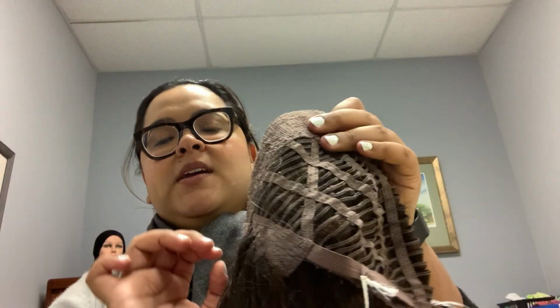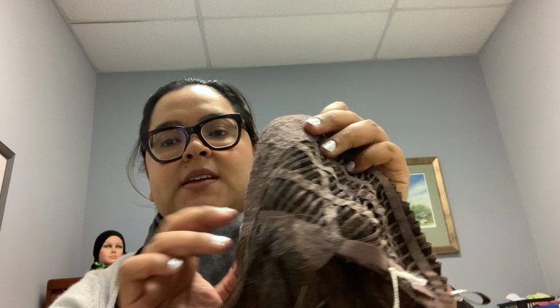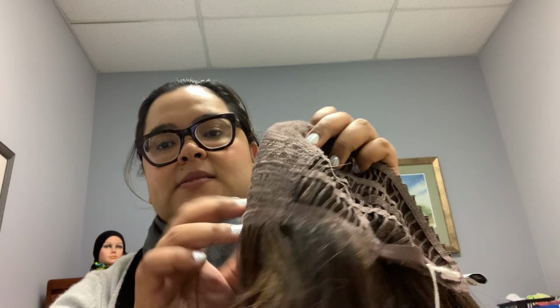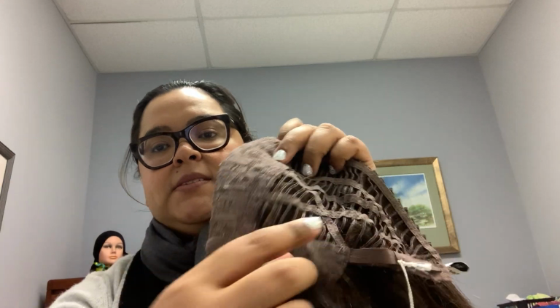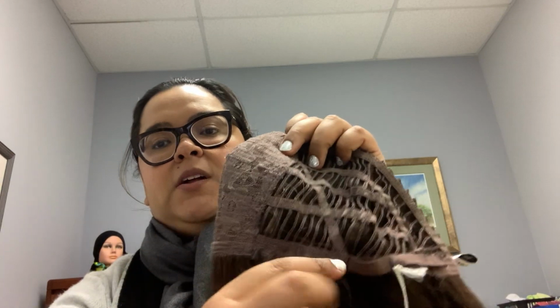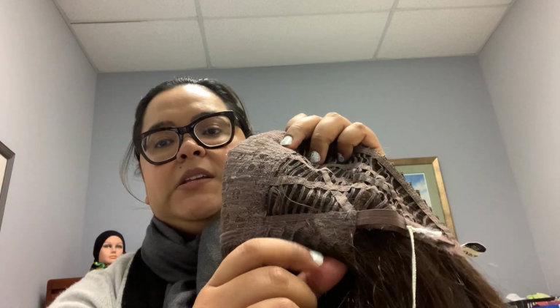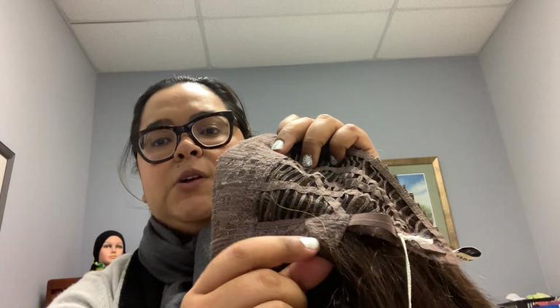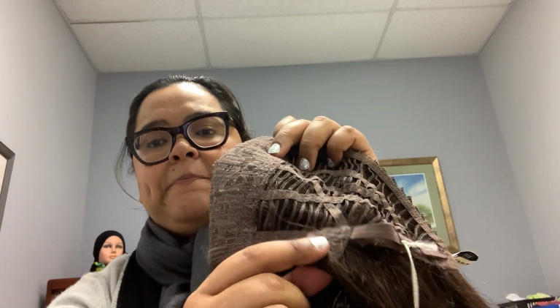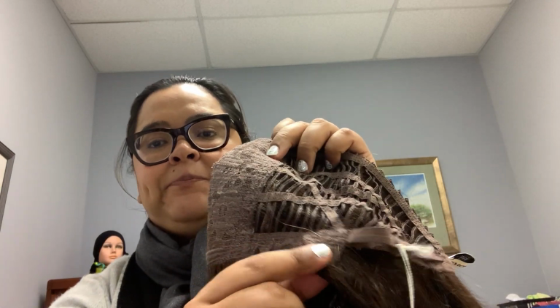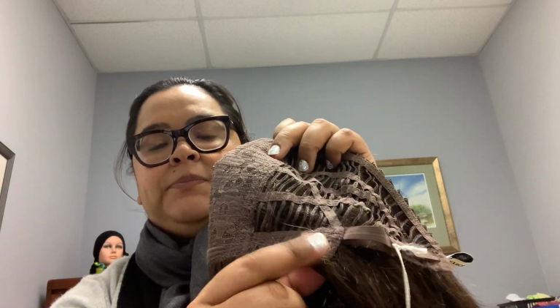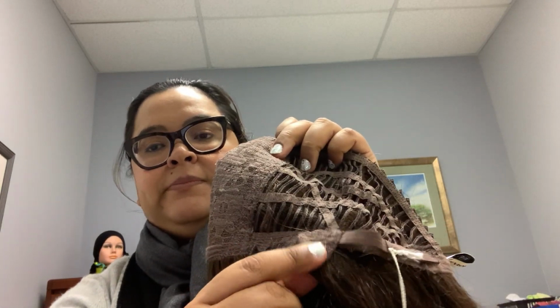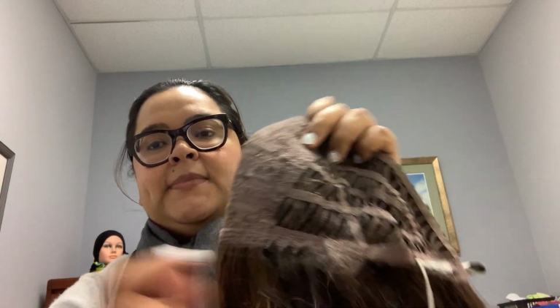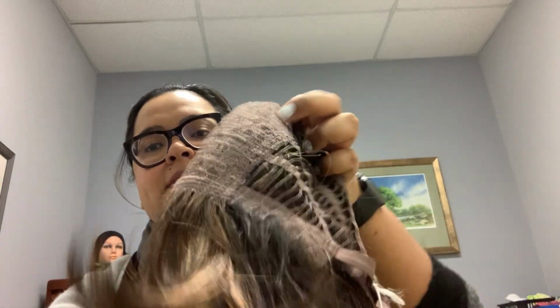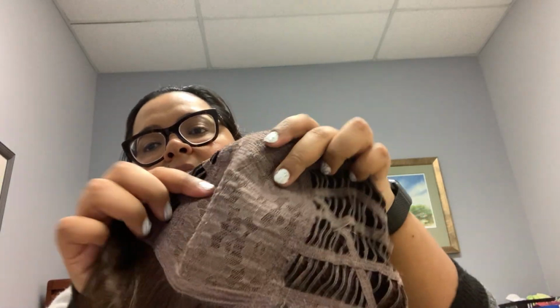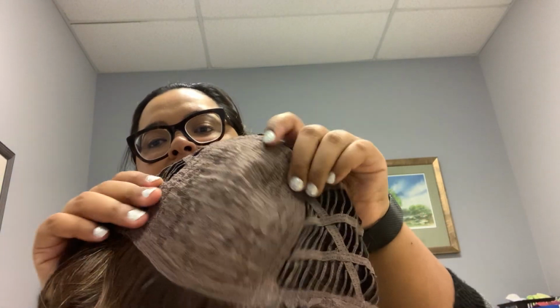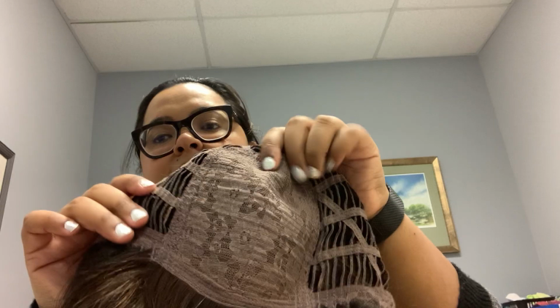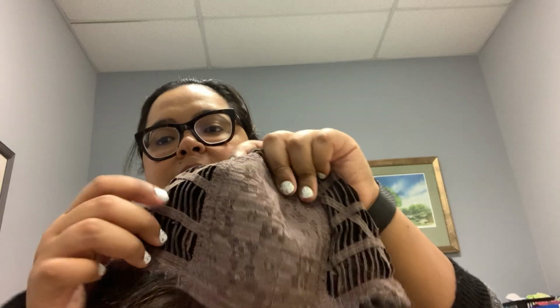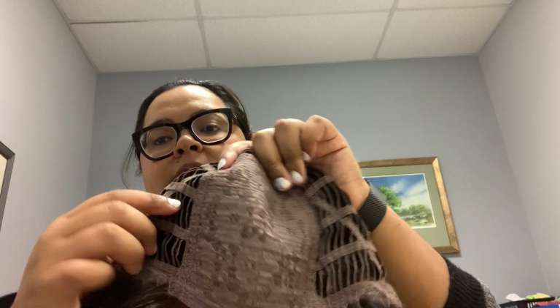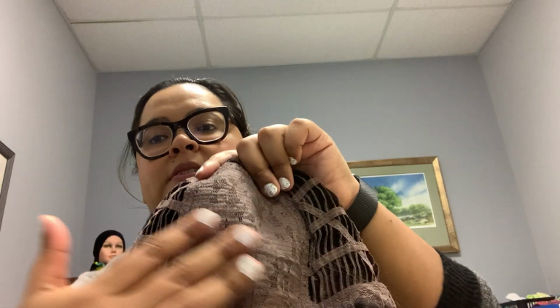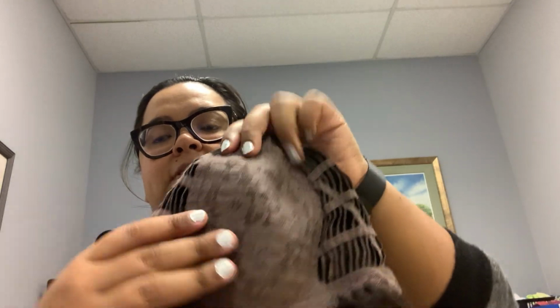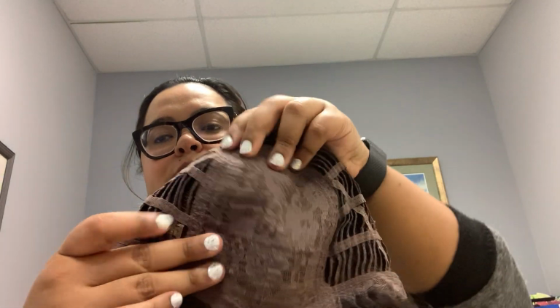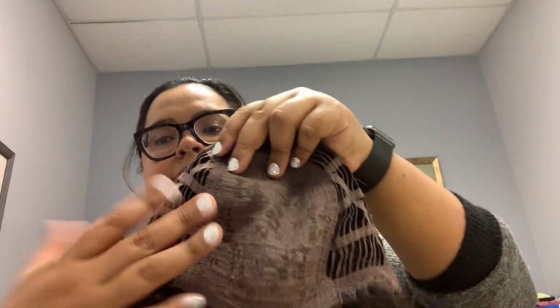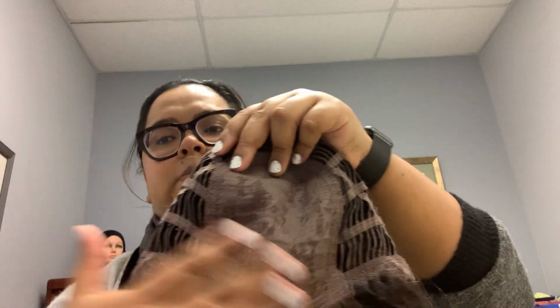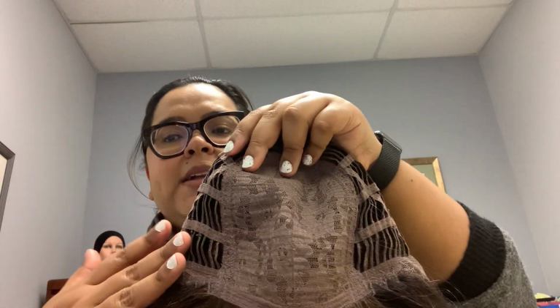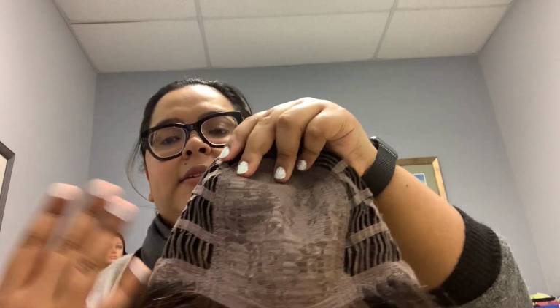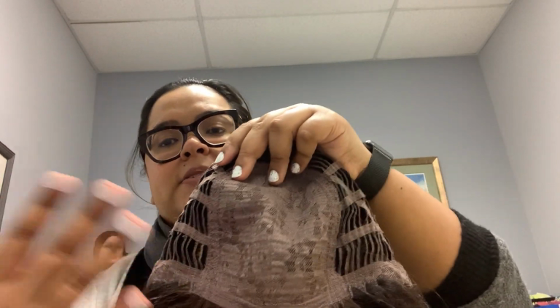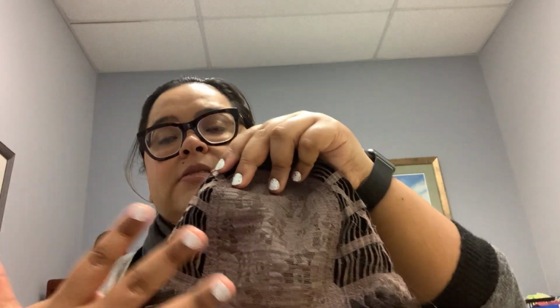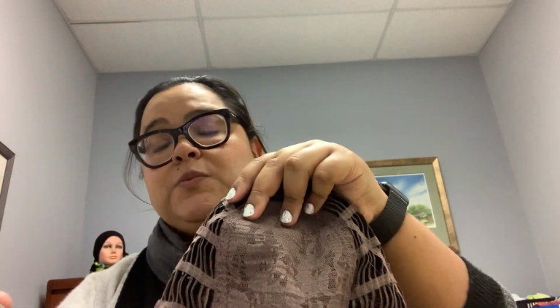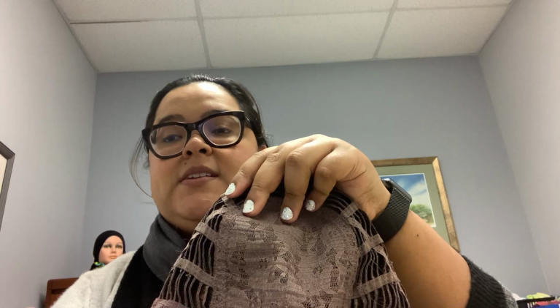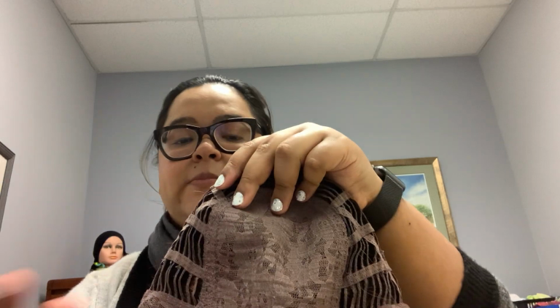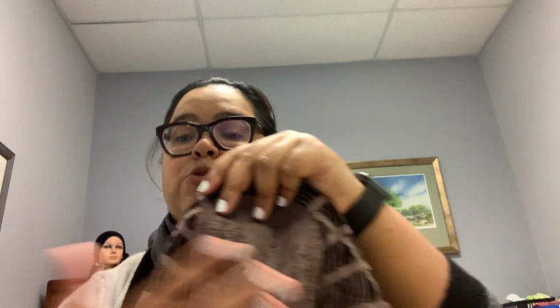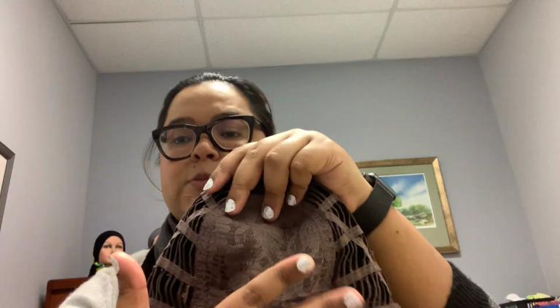And then this is called the top and this is the front. The front is always different from the back, and the reason why is to make it more breathable.